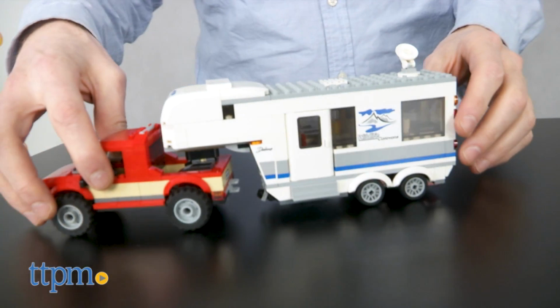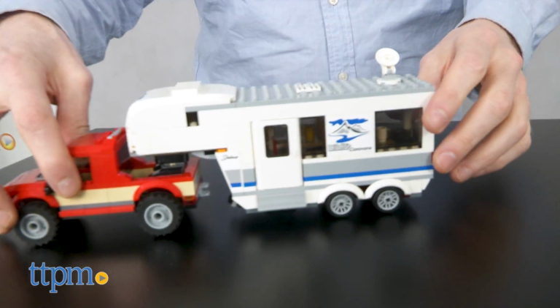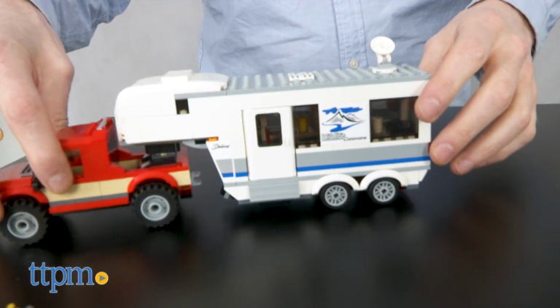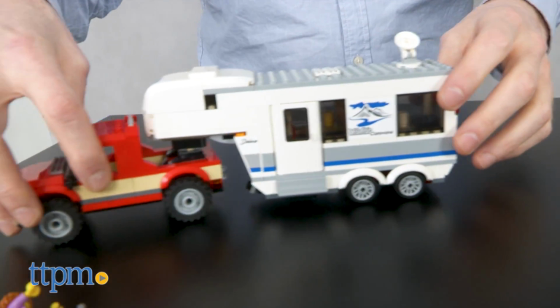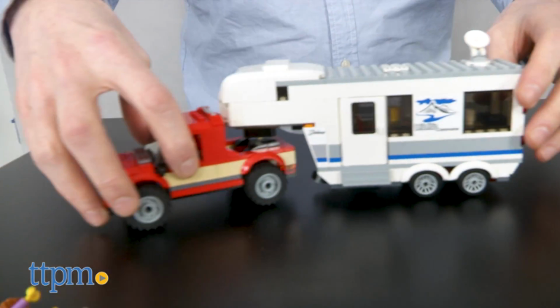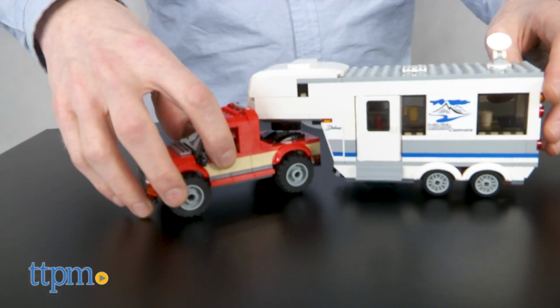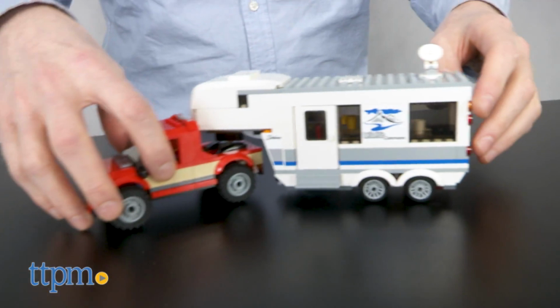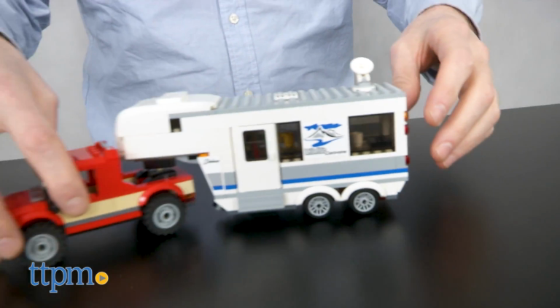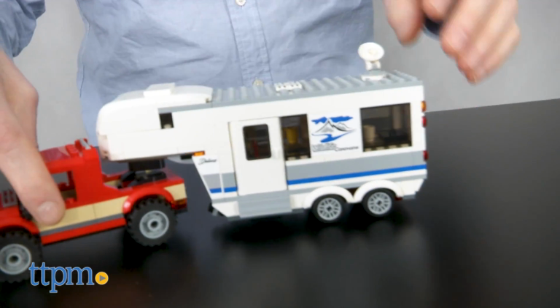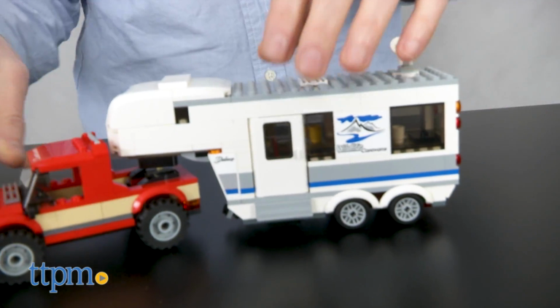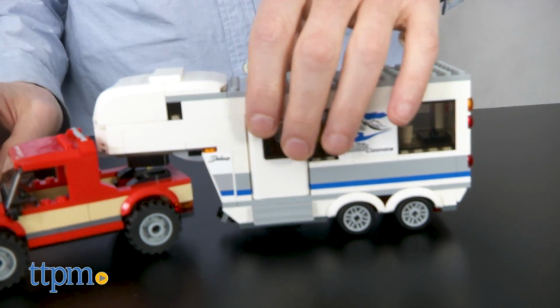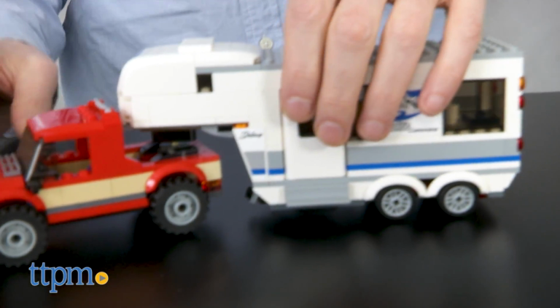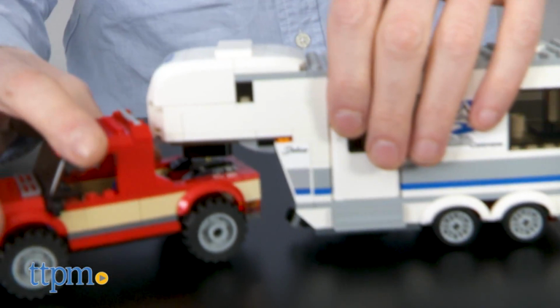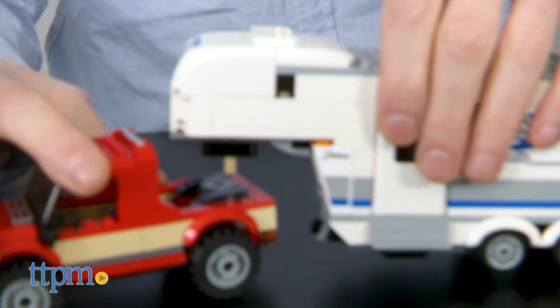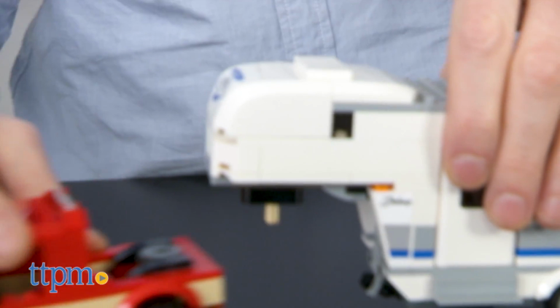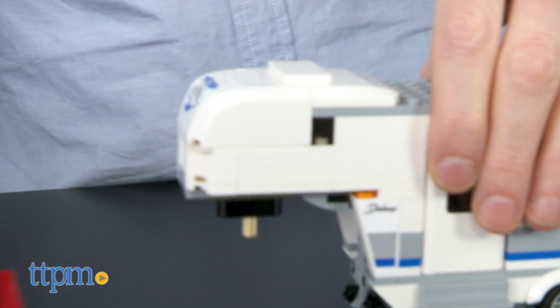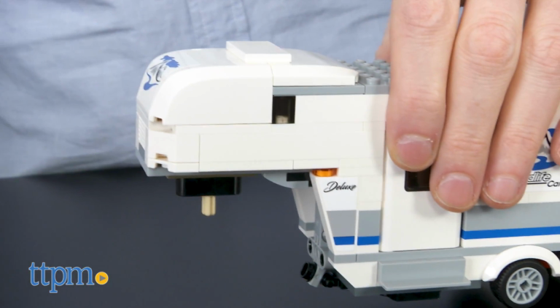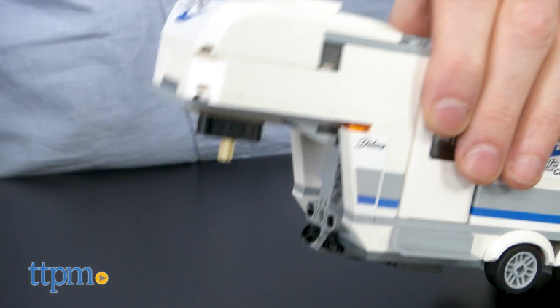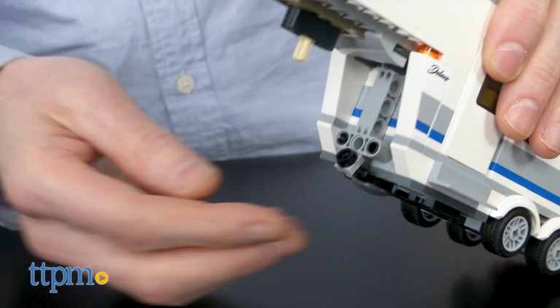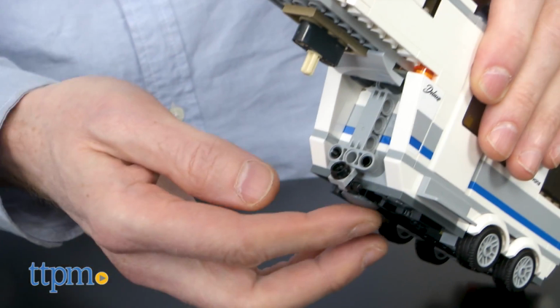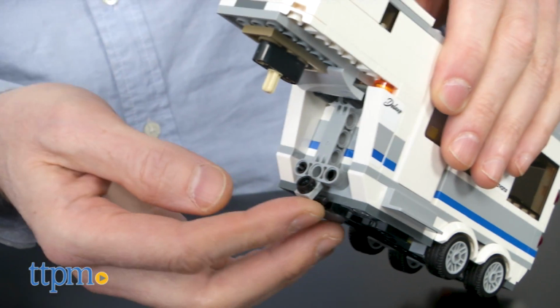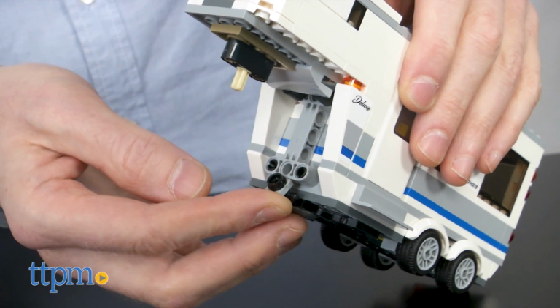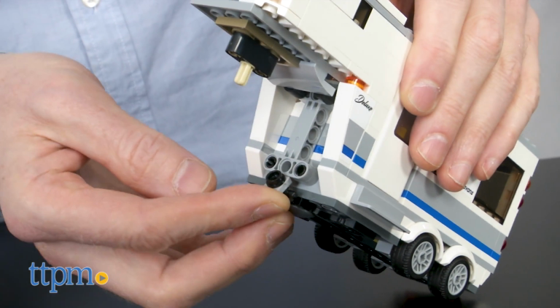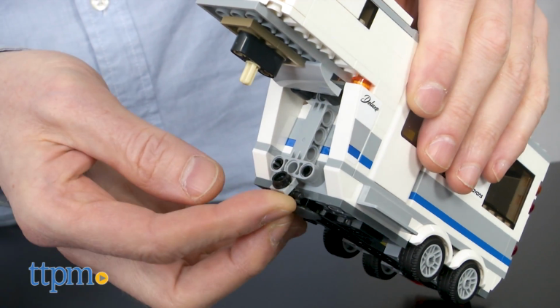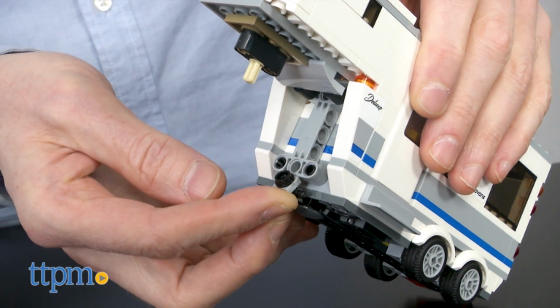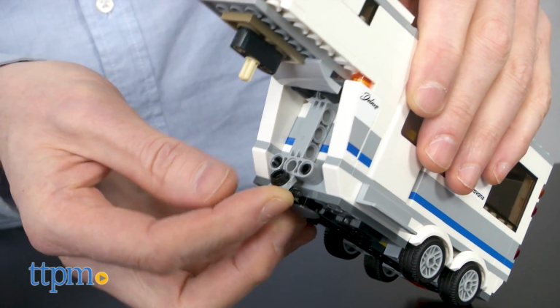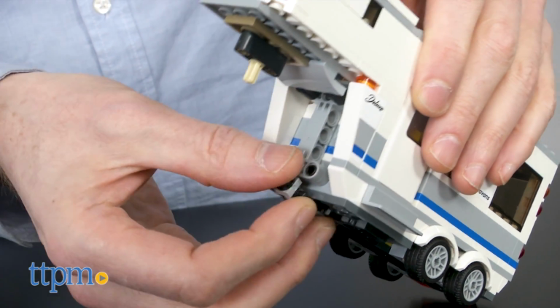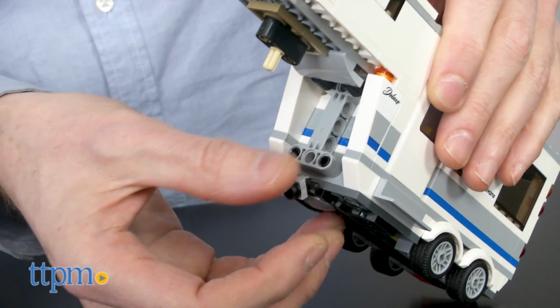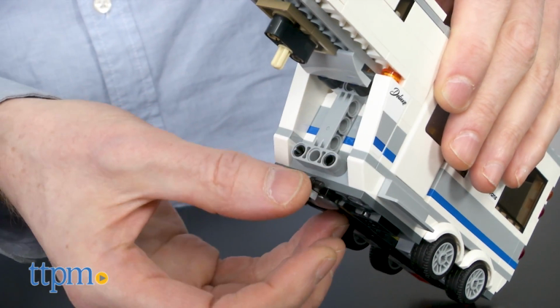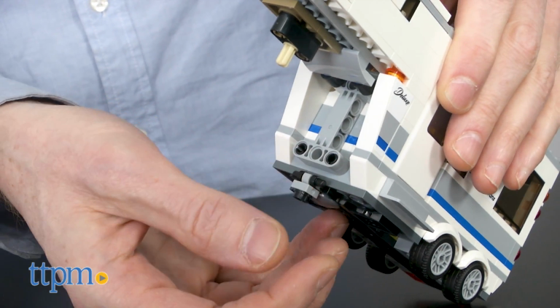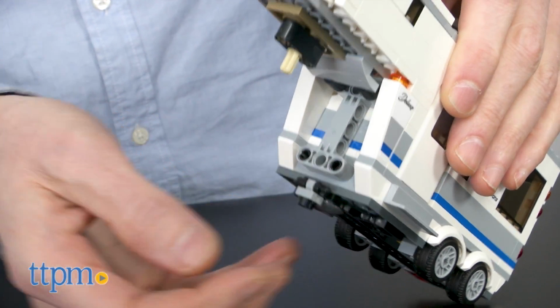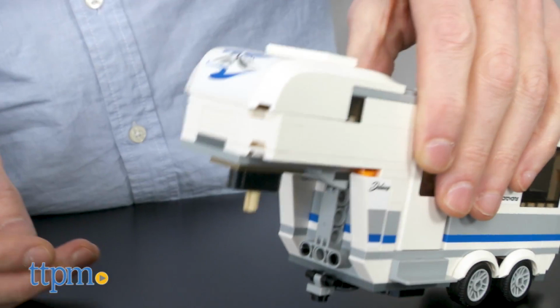But the main attraction here are the pickup and caravan. It looks cool and rides great. If you're staying a while, unhitch the caravan and extend the support leg.